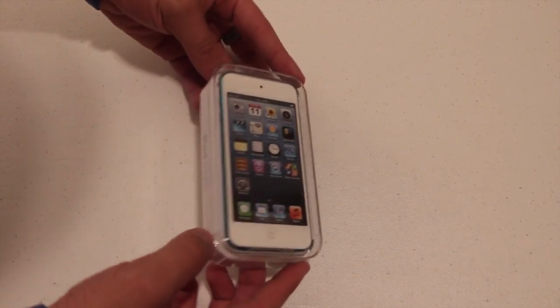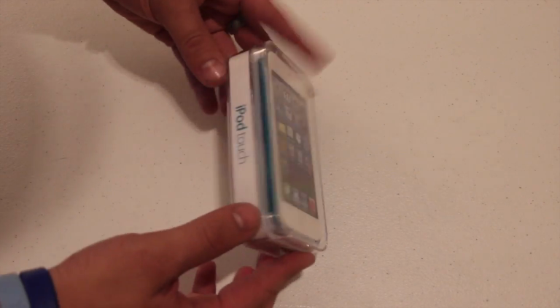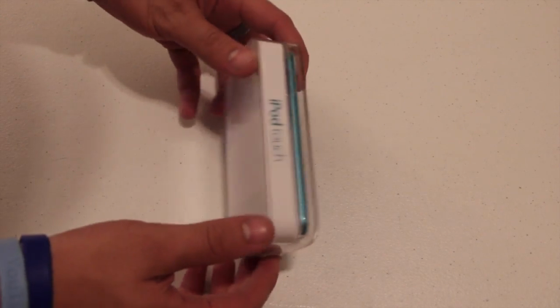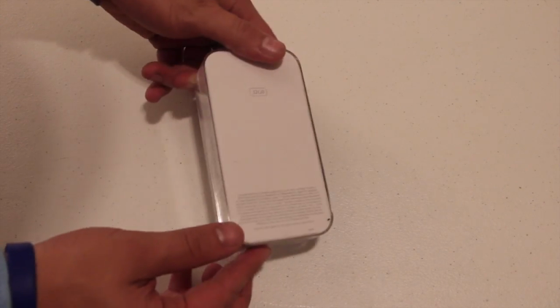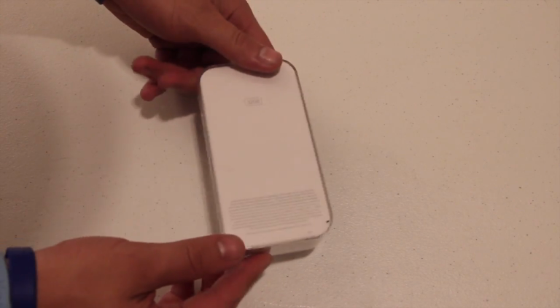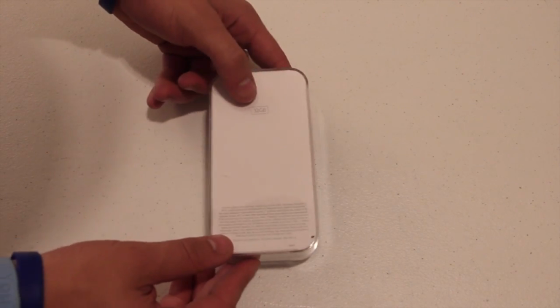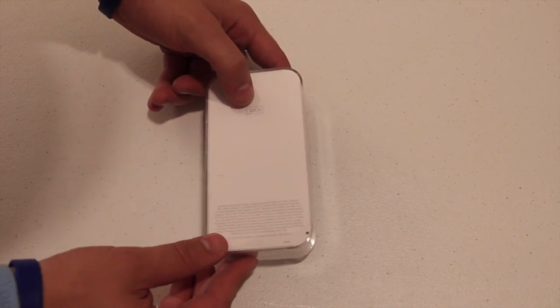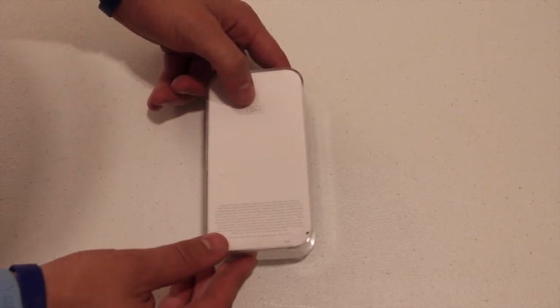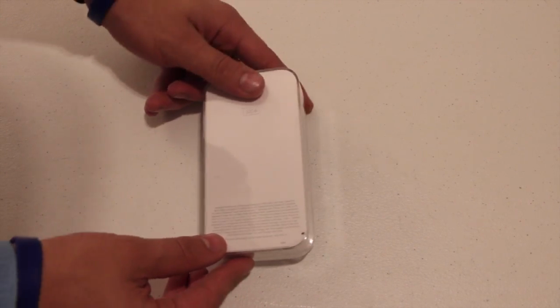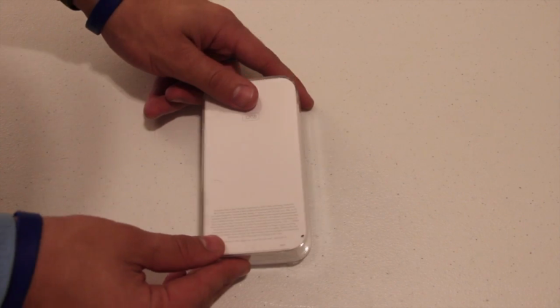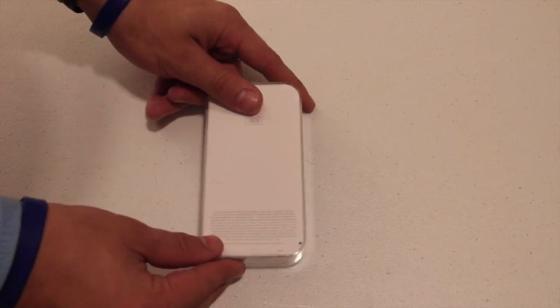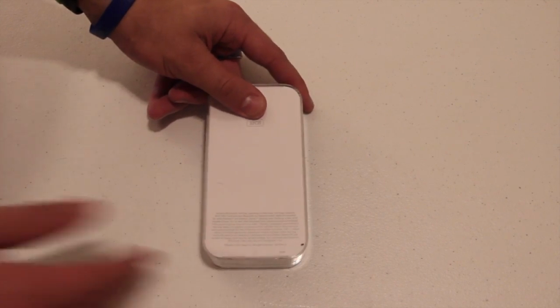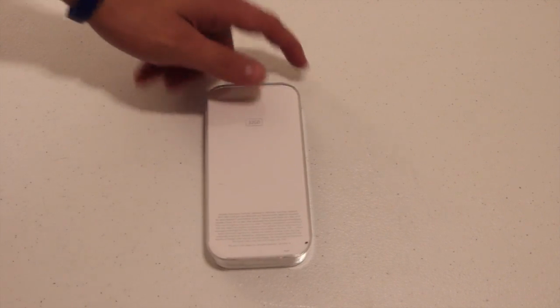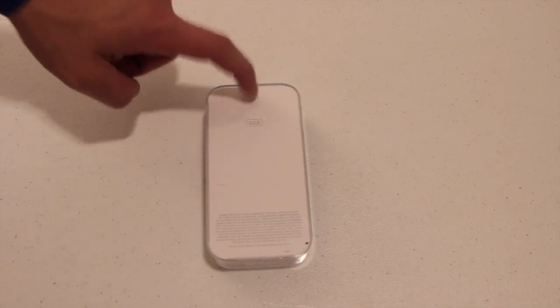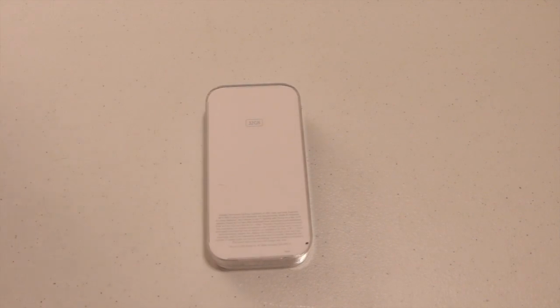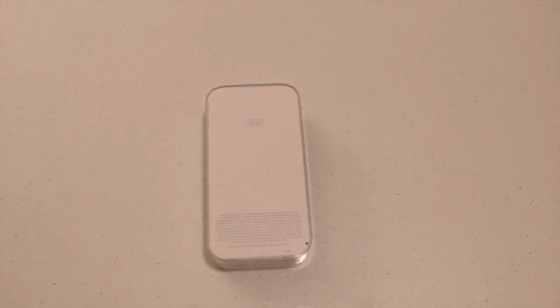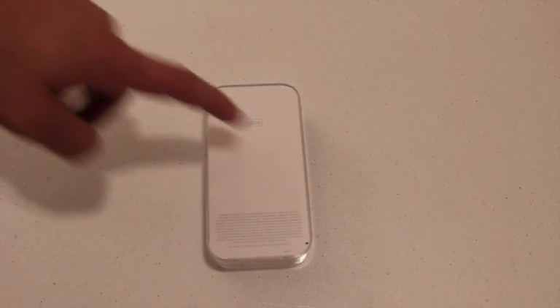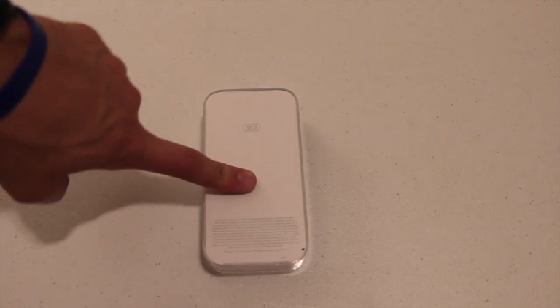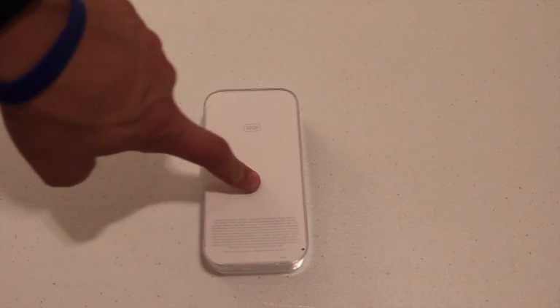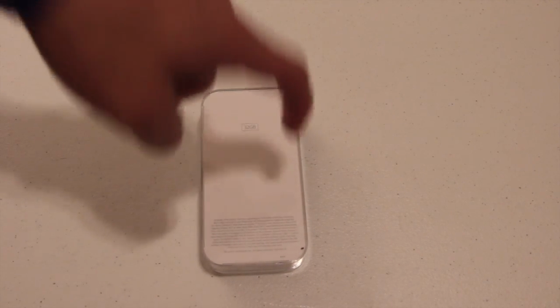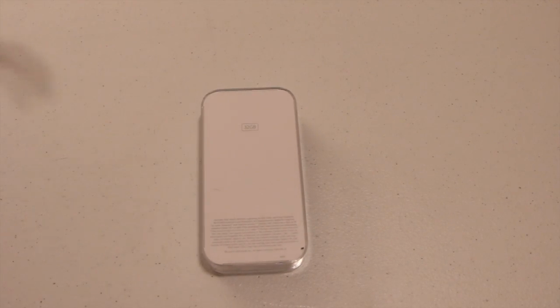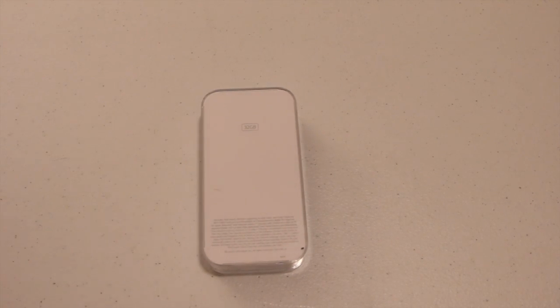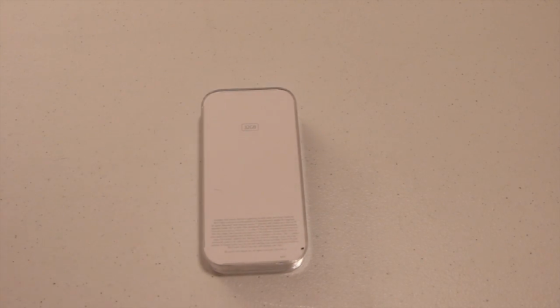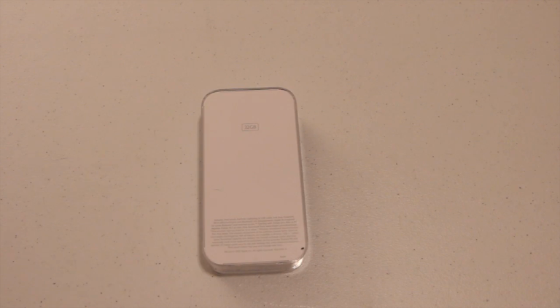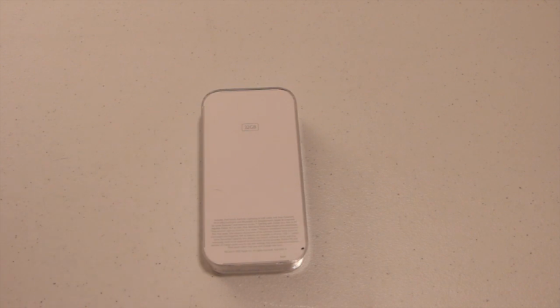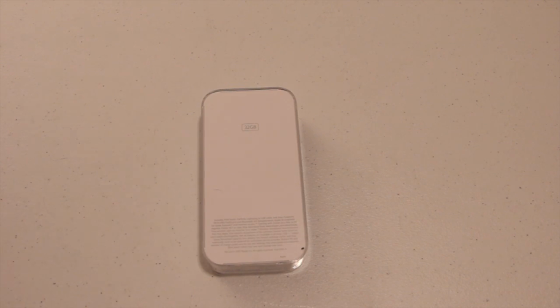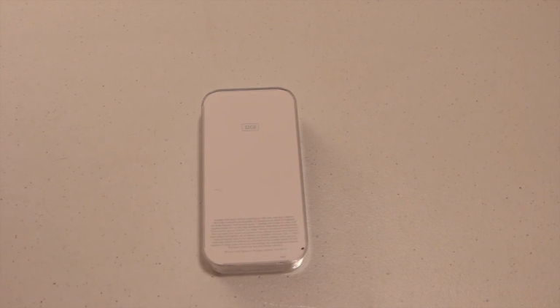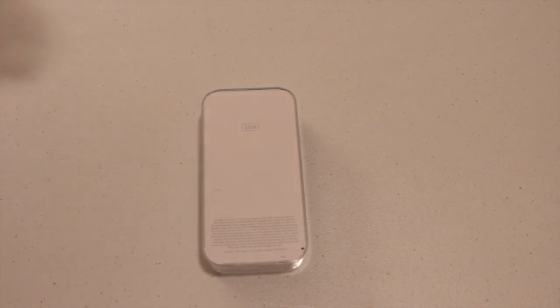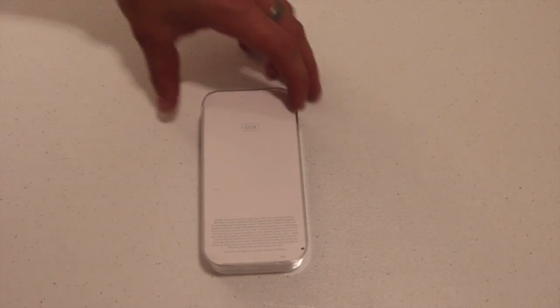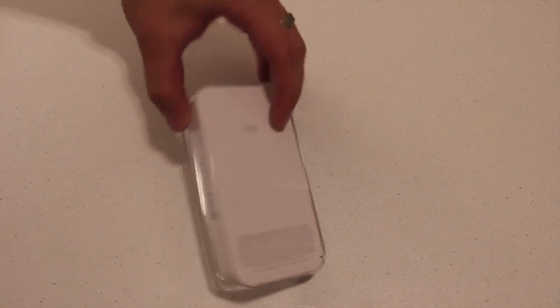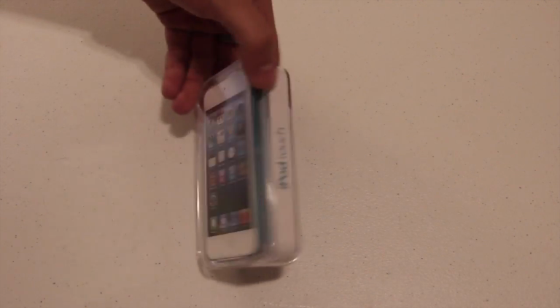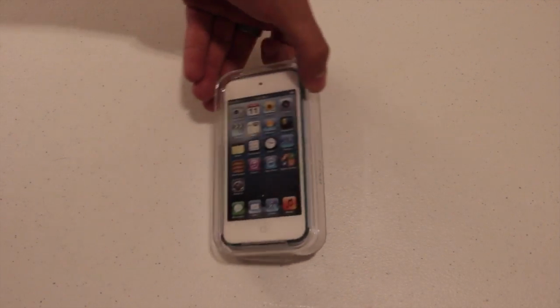So there is the box itself. I got the 32GB — it comes in 32 and 64GB and it starts out at $300. But you can still buy the iPod Touch 4th generation for $200.